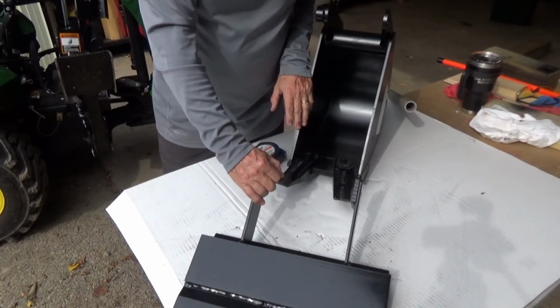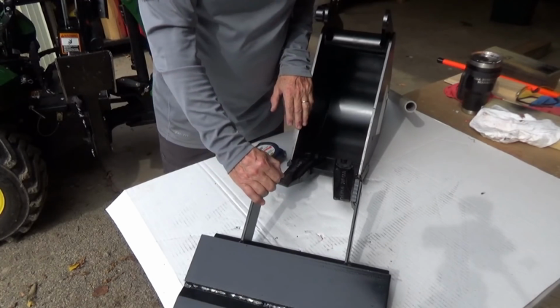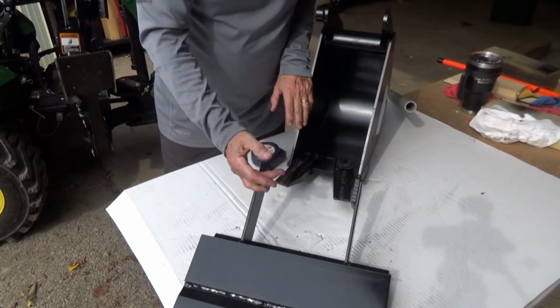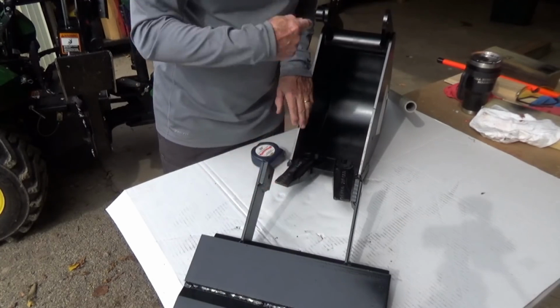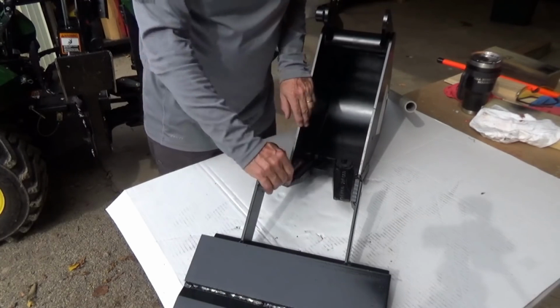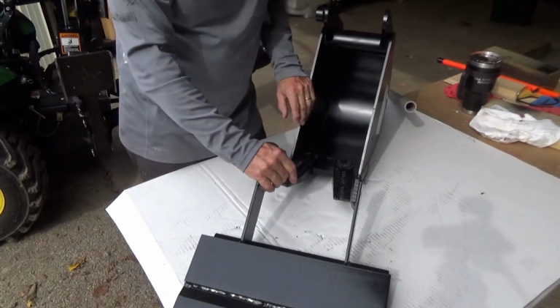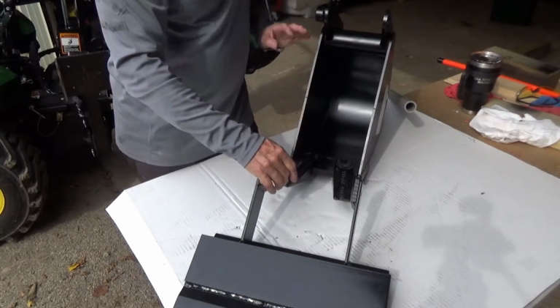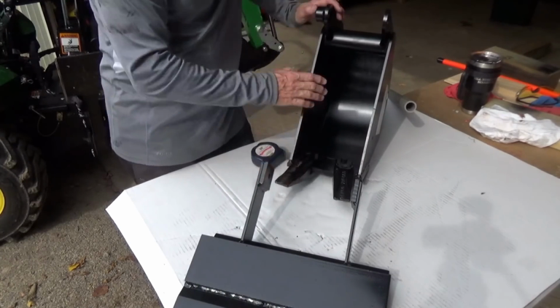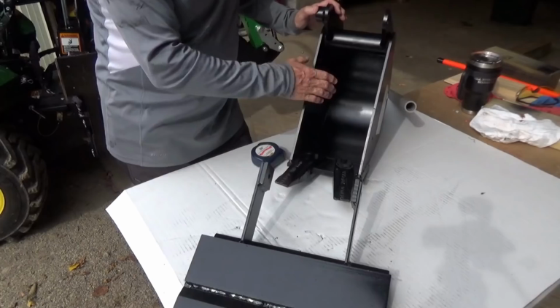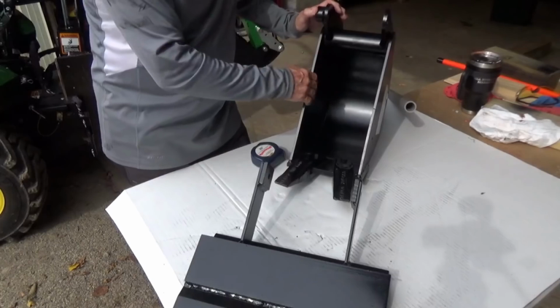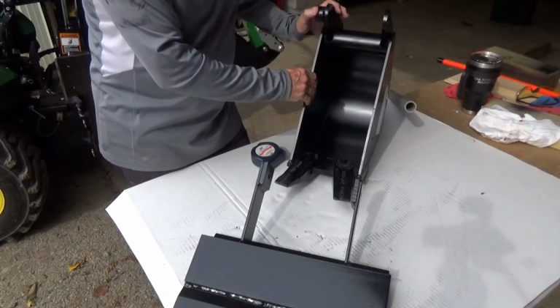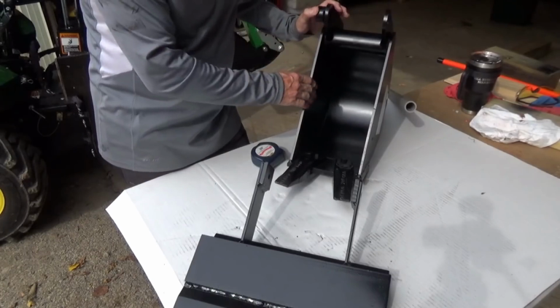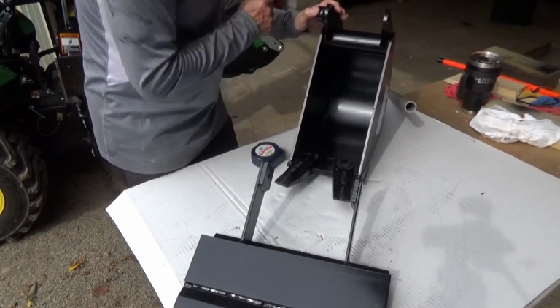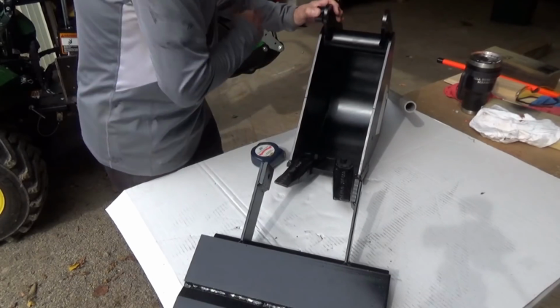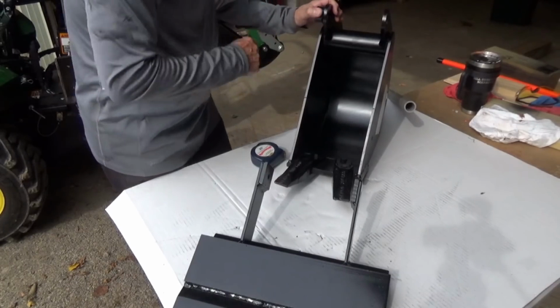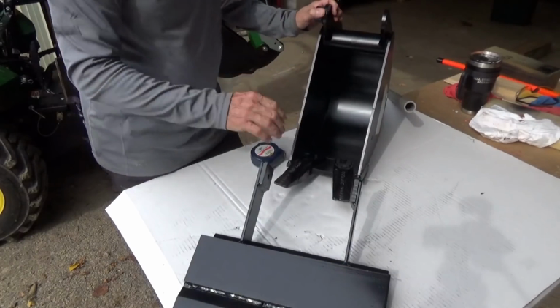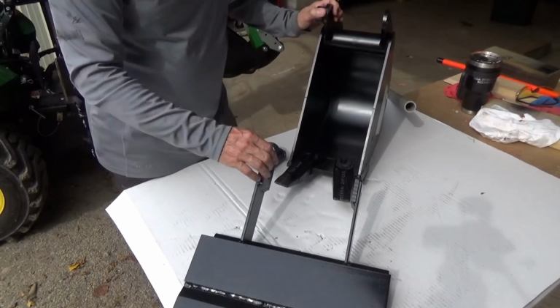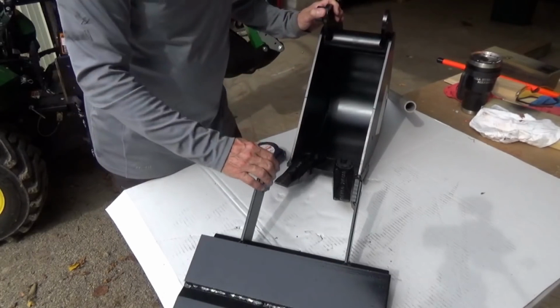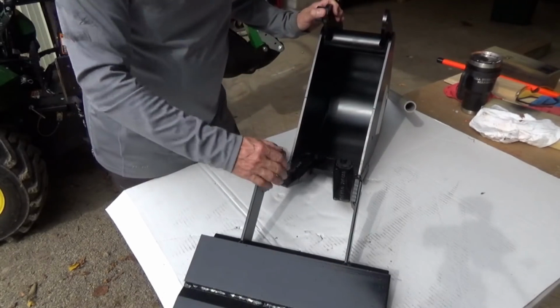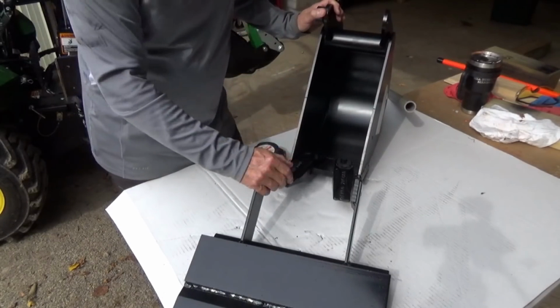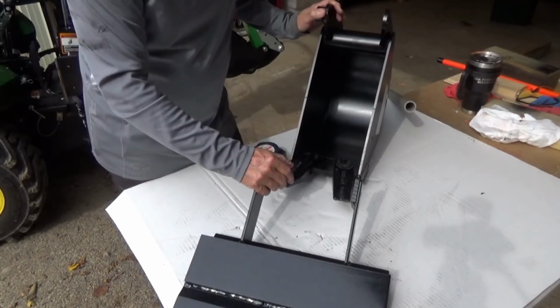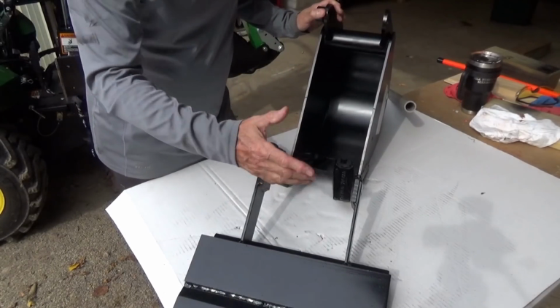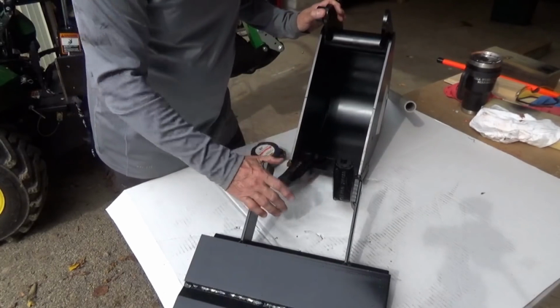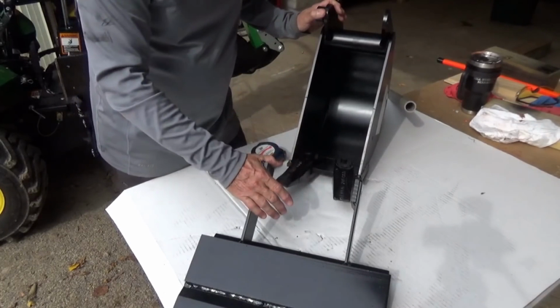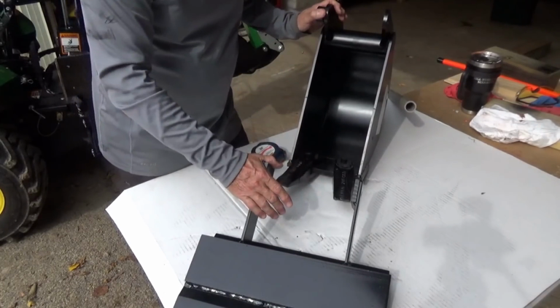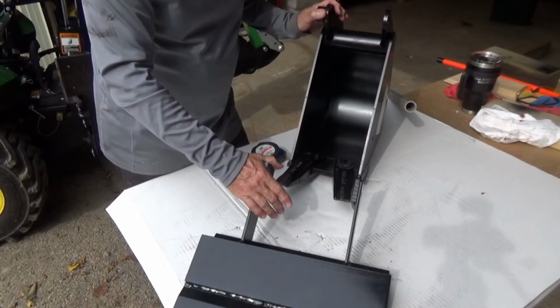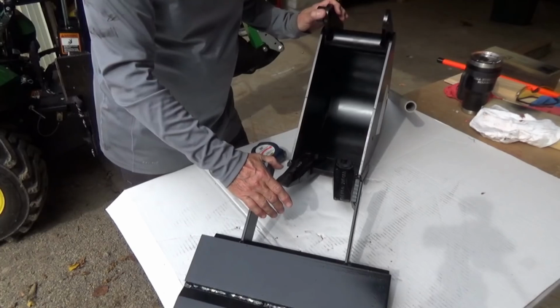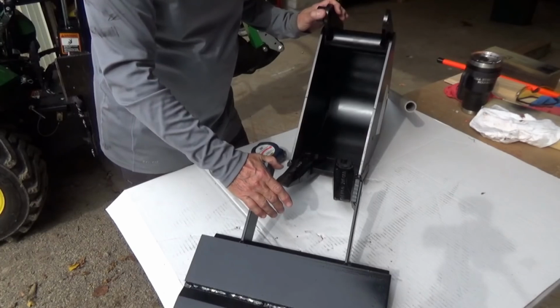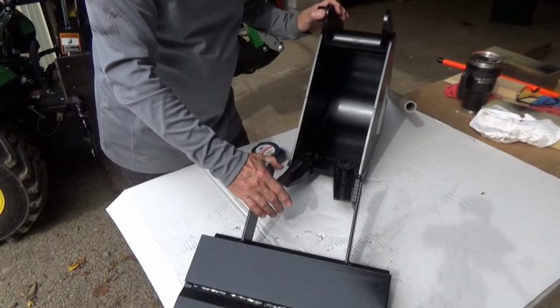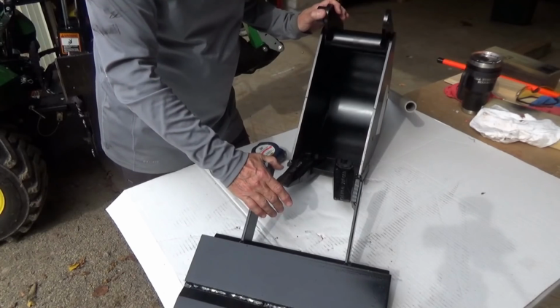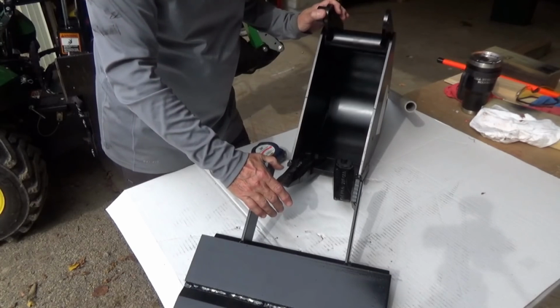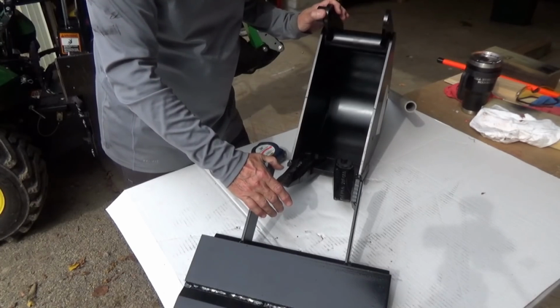I haven't seen any videos on how to change out a bucket on the 260 backhoe. Let's do that today. Let's put this in and we'll take a look at it and see how it's going to work.